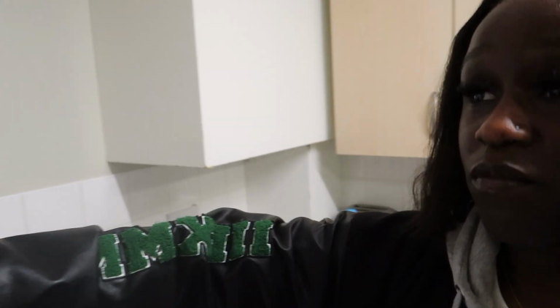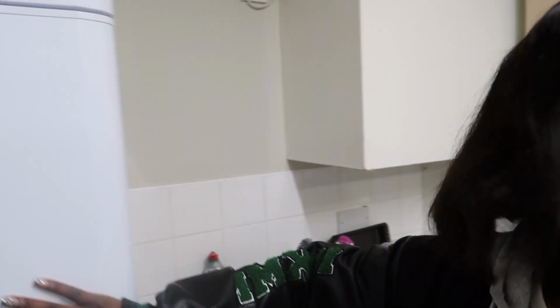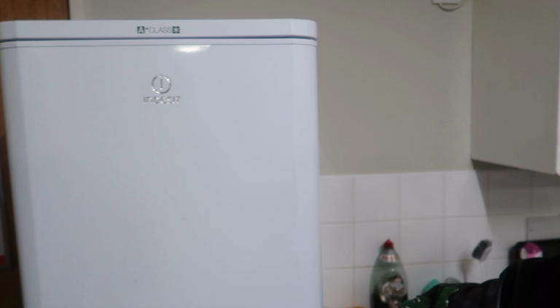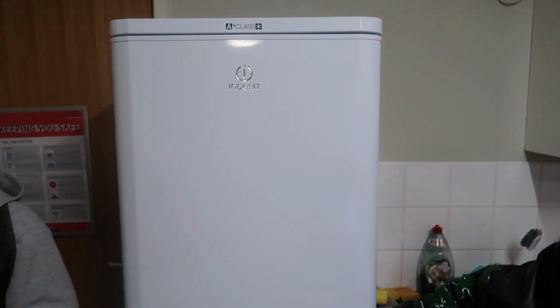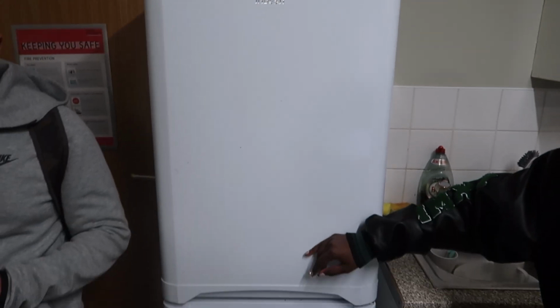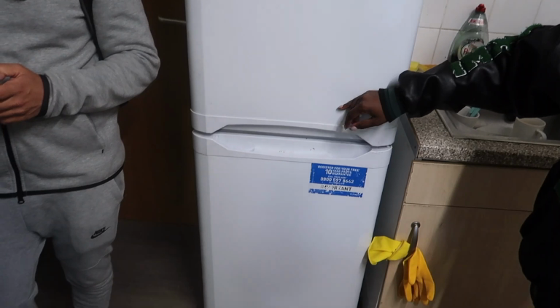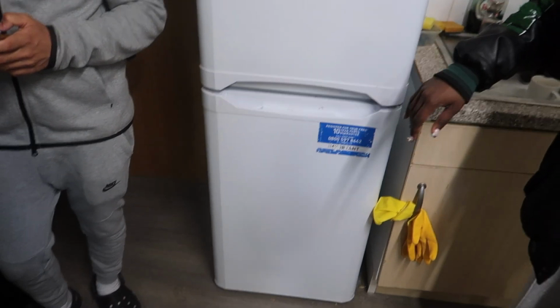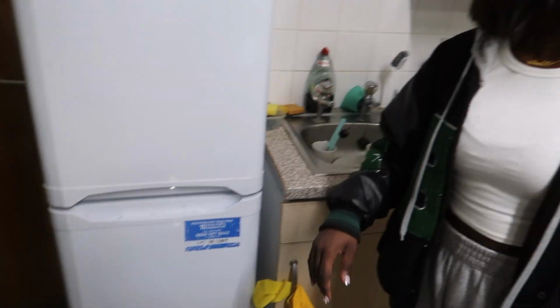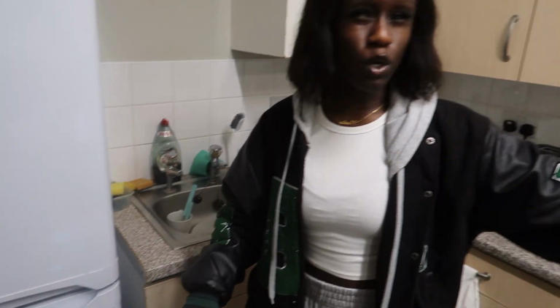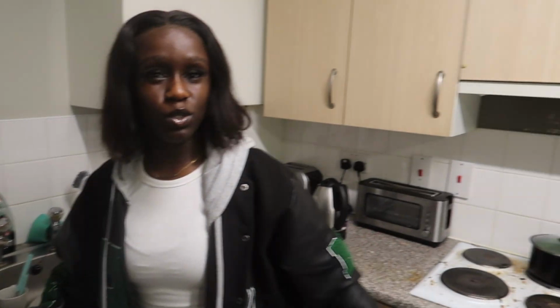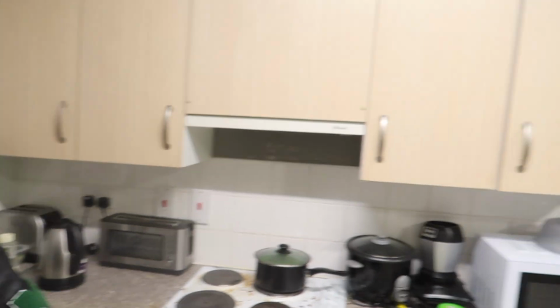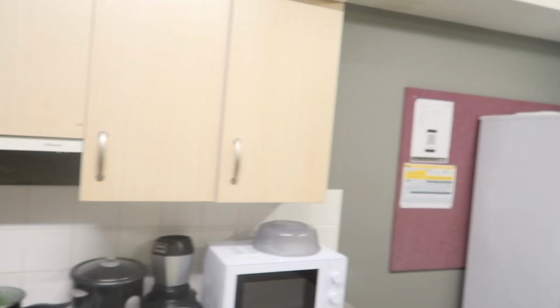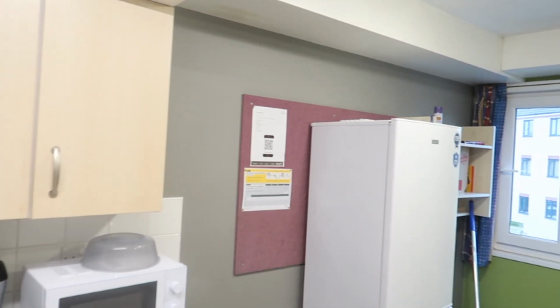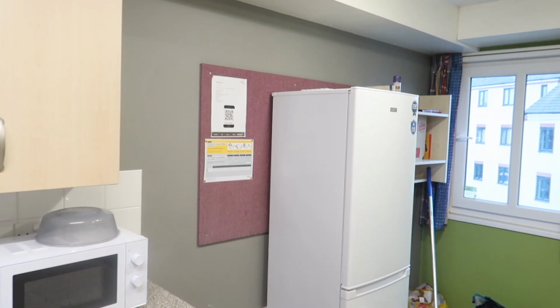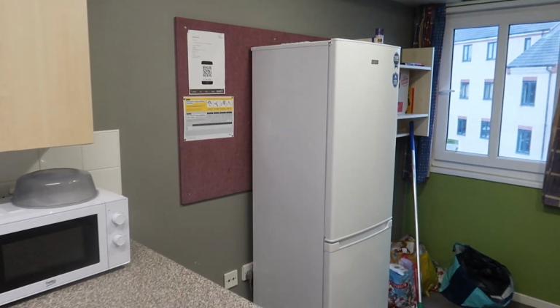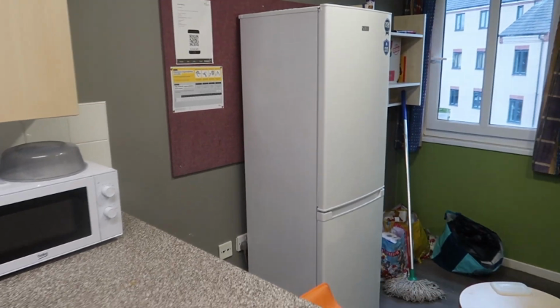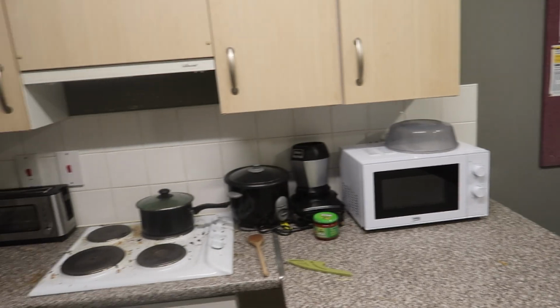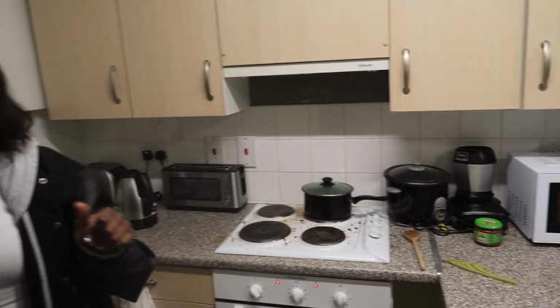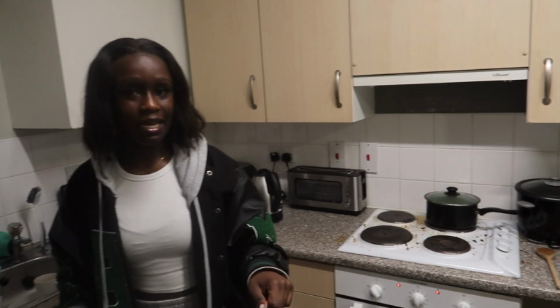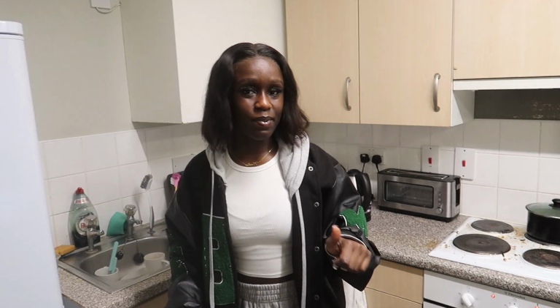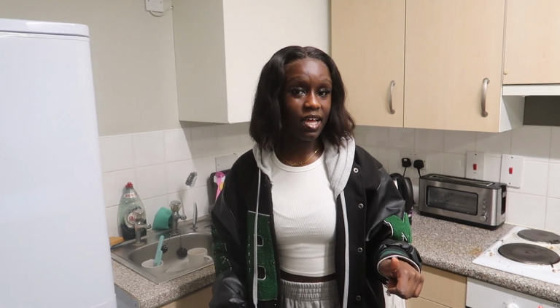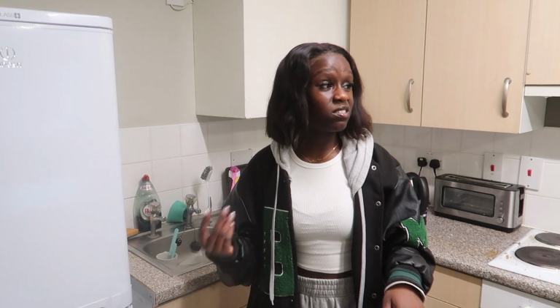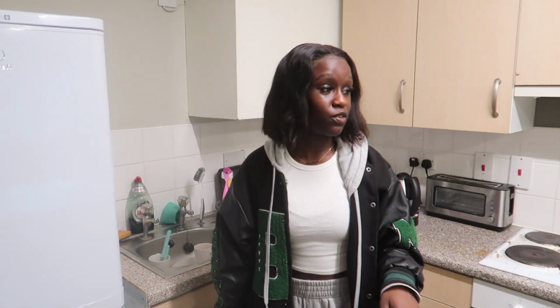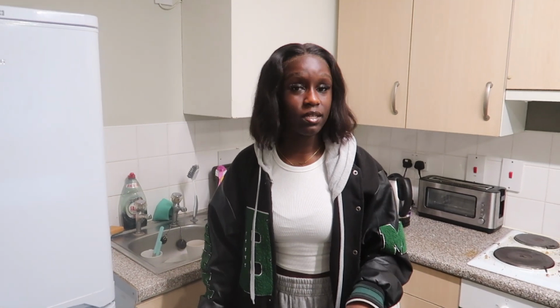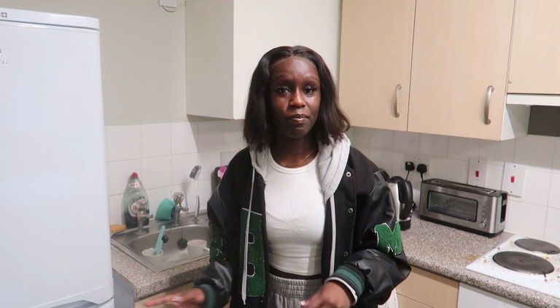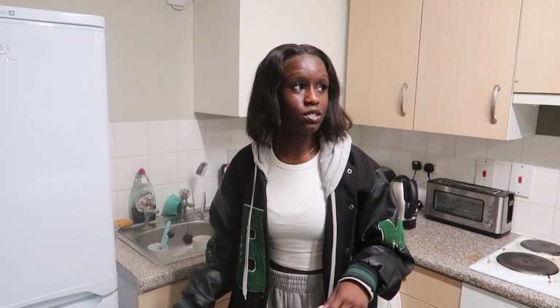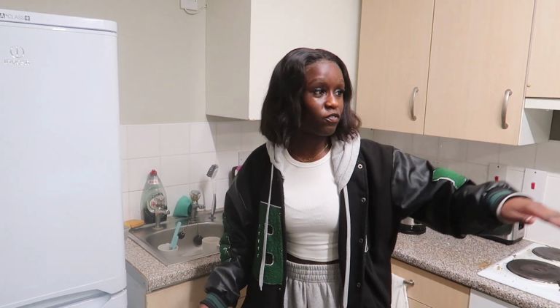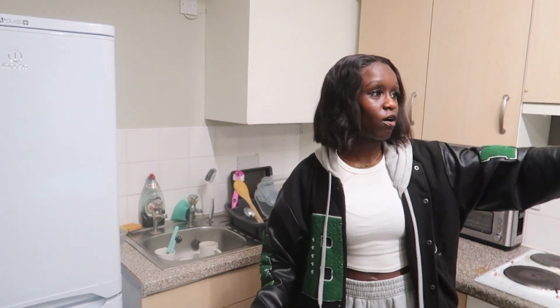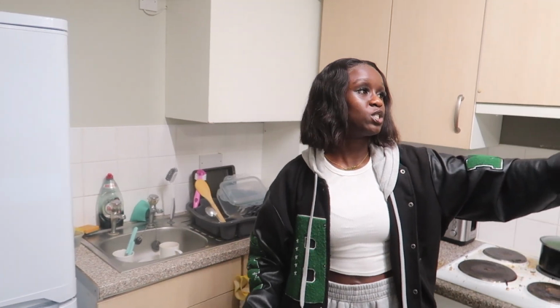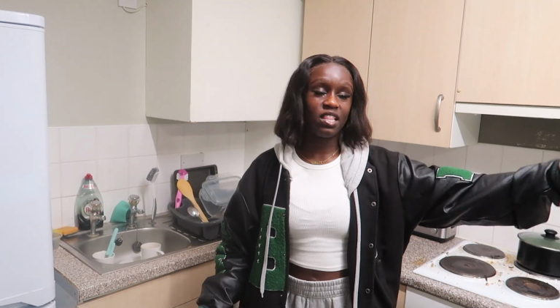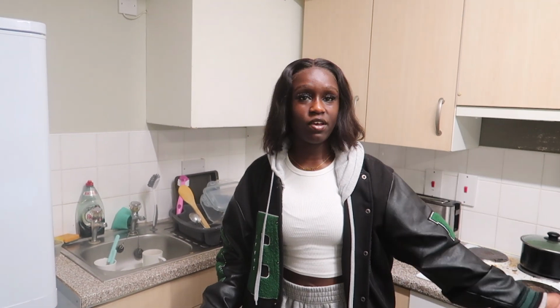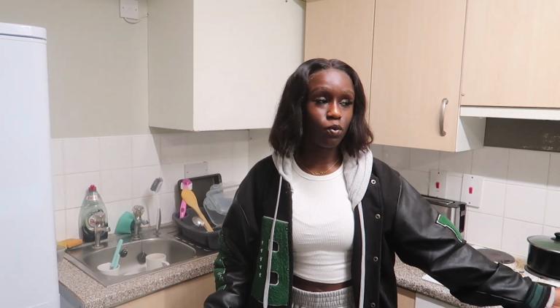One fridge here and another fridge there. The flats of four don't usually have two big fridges — we just had two because one was smelly at the beginning. Maintenance was actually really quick to replace it, so they gave us a full one.